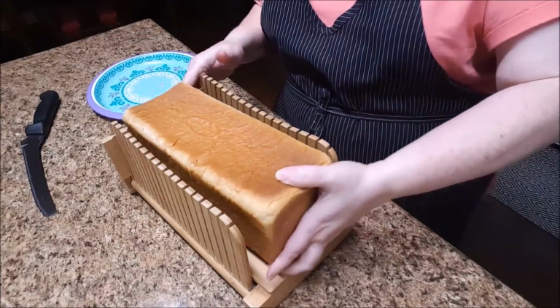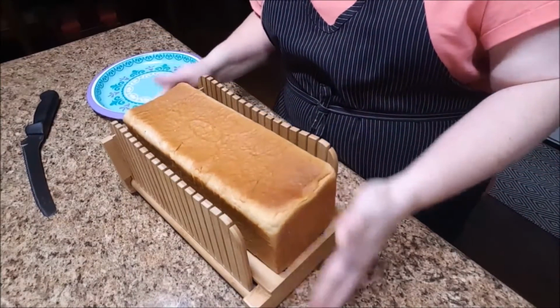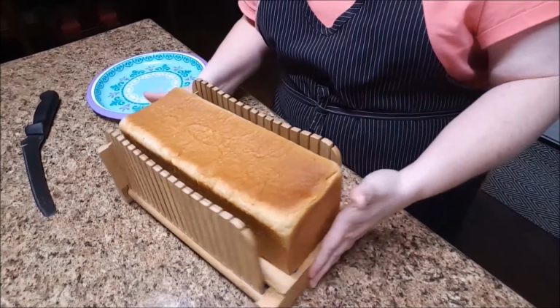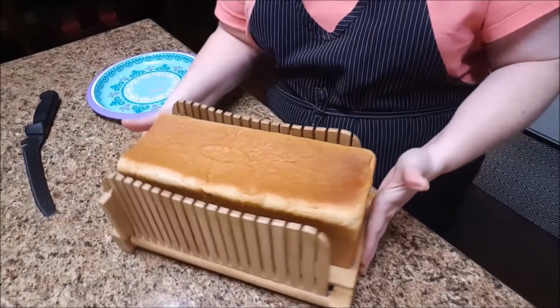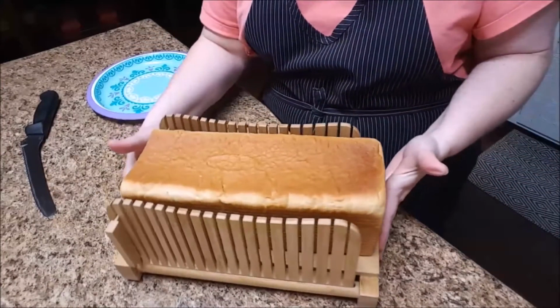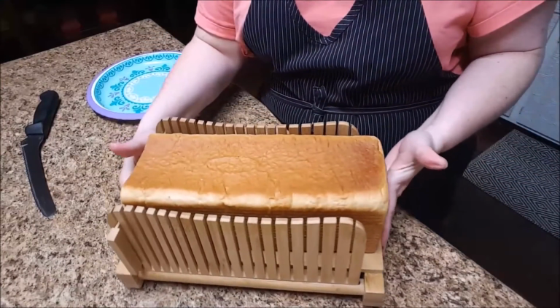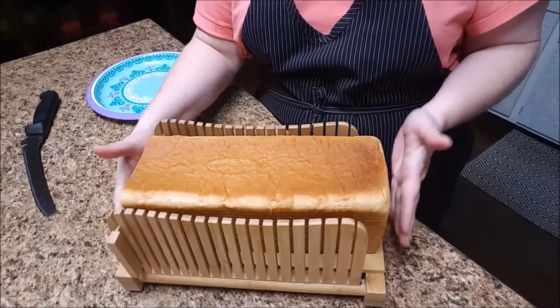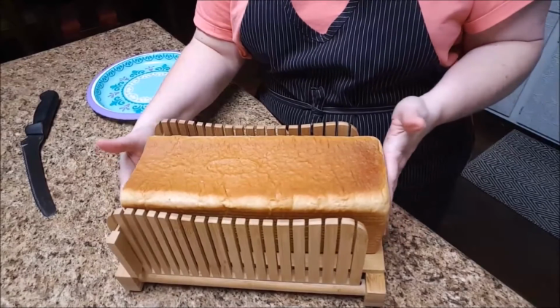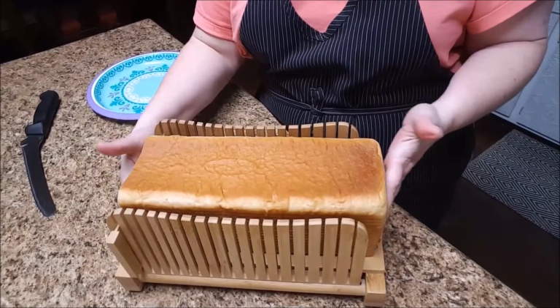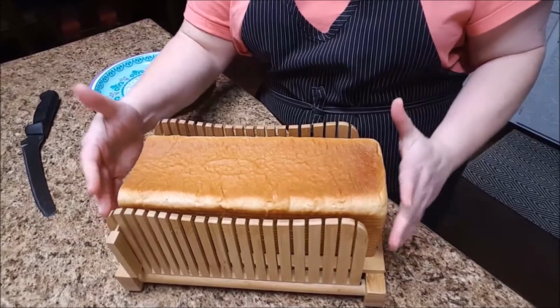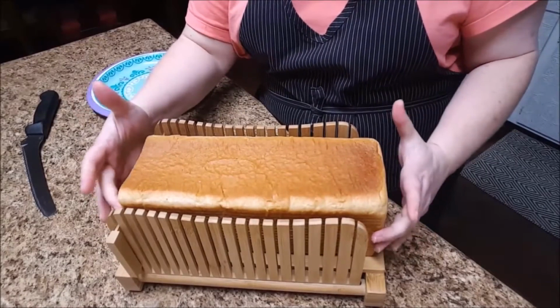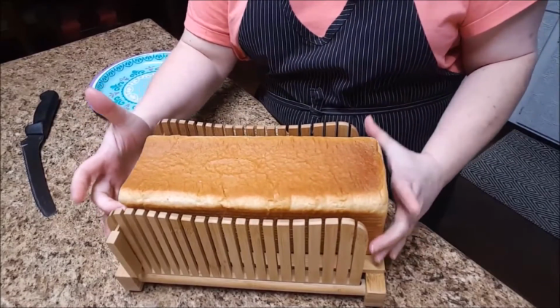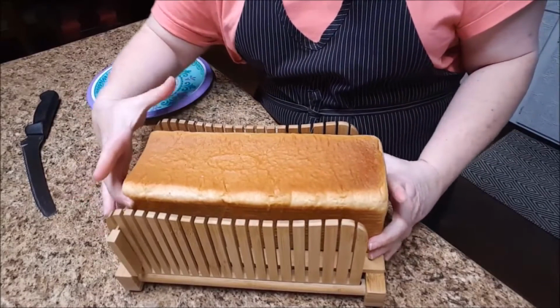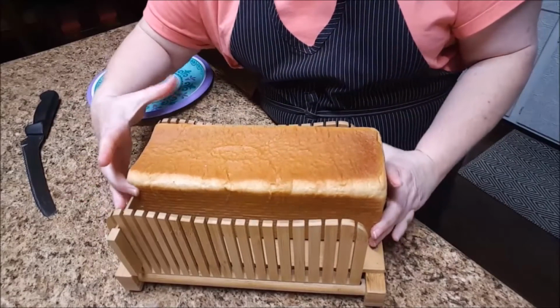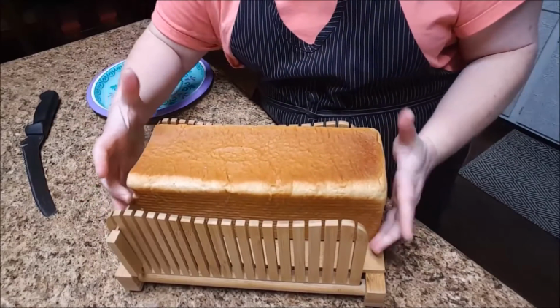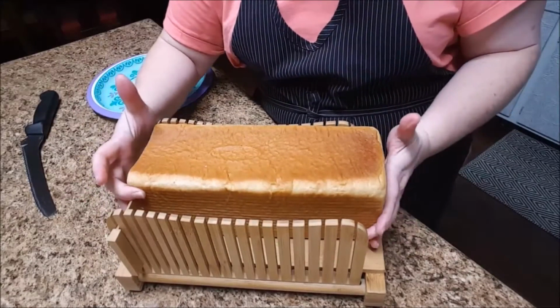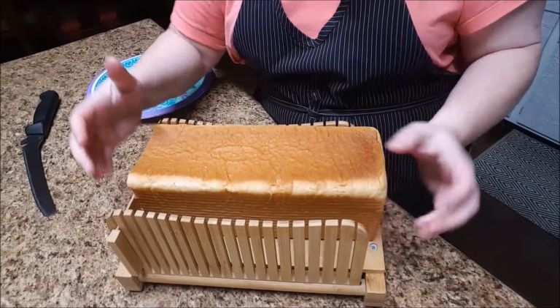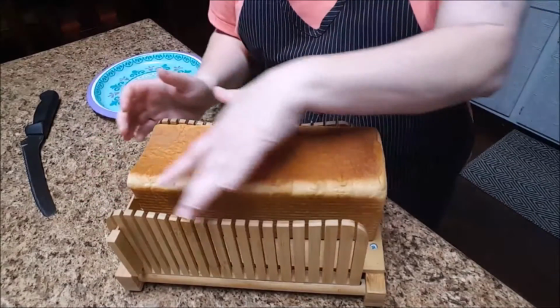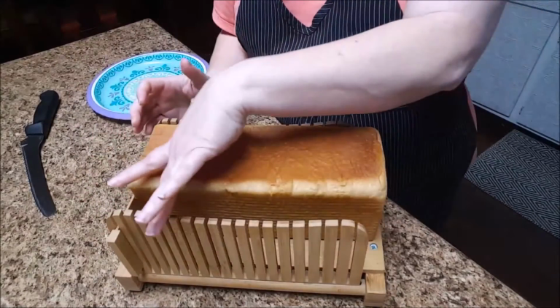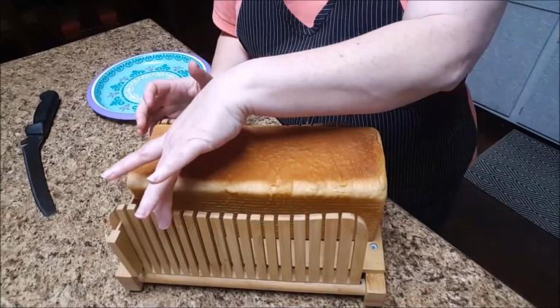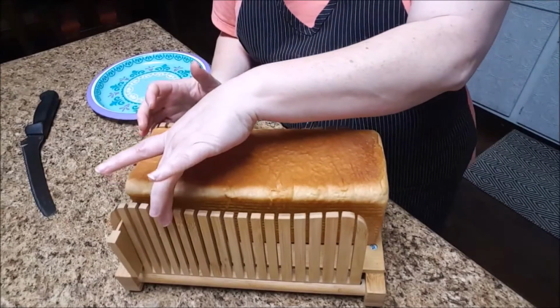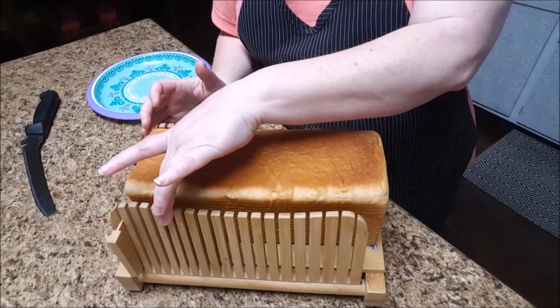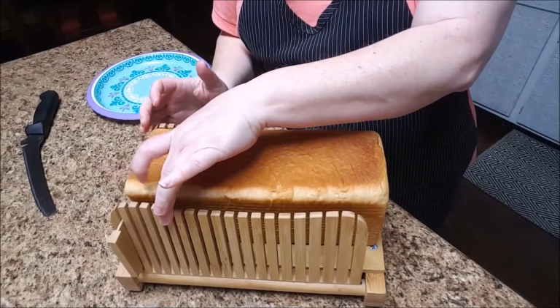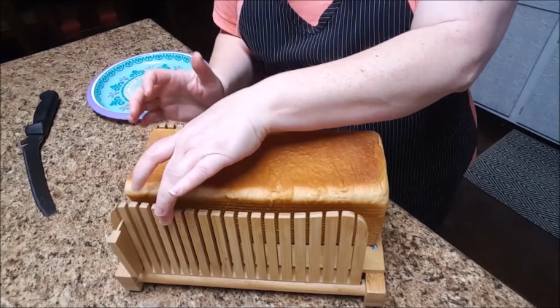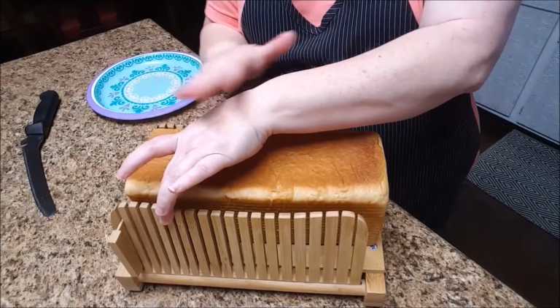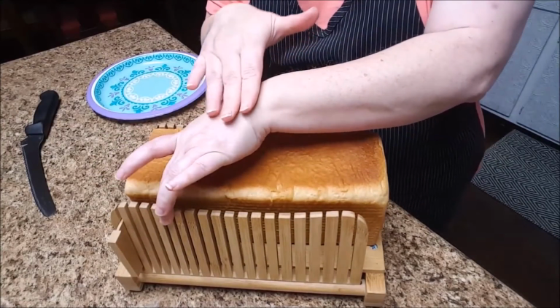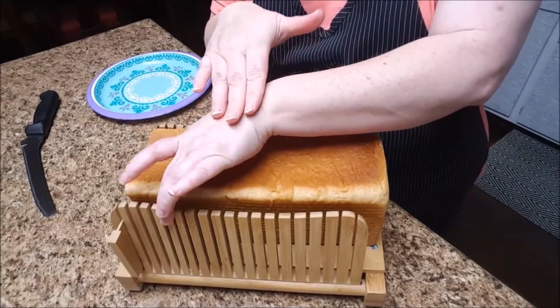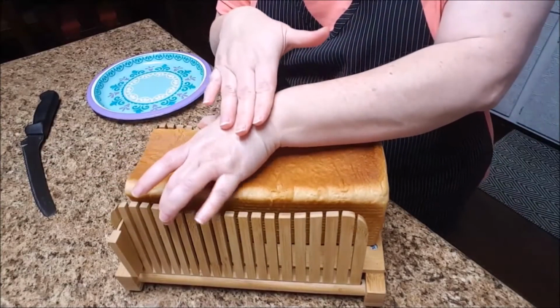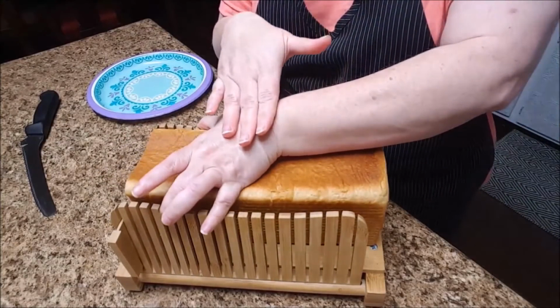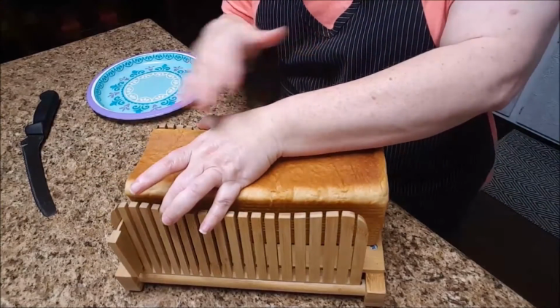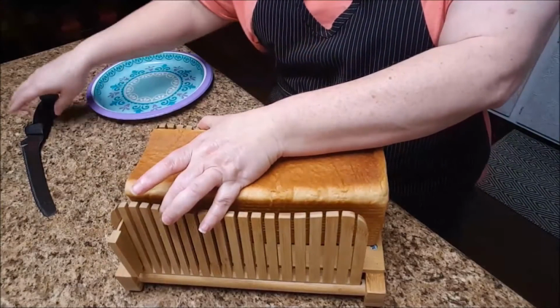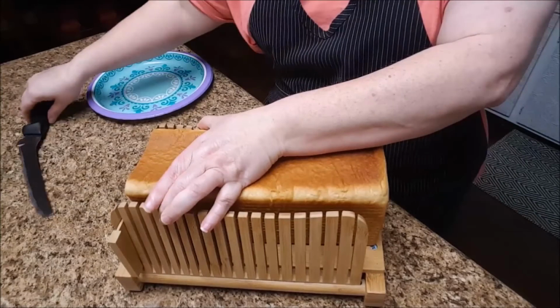Place your bread loaf onto the bread cutter and move forward all the way up to the wooden guide. Using one hand, pull both sides of the bread cutter together. Allow your palm to rest against the bread to prevent it from moving while slicing.